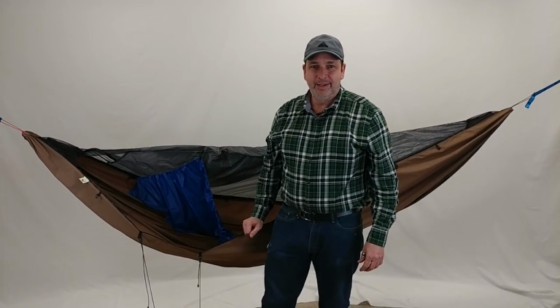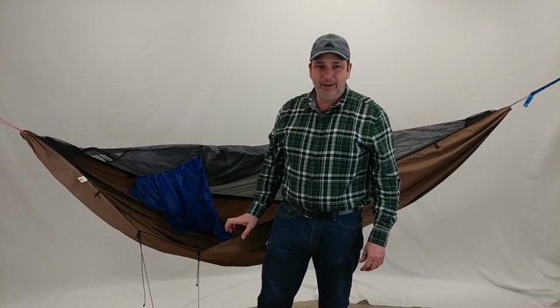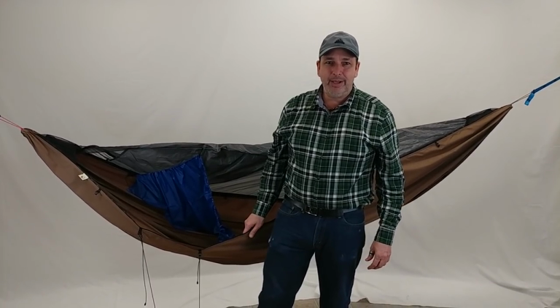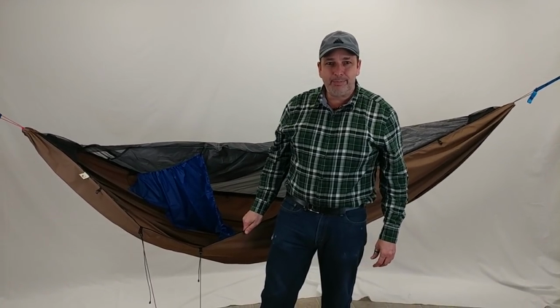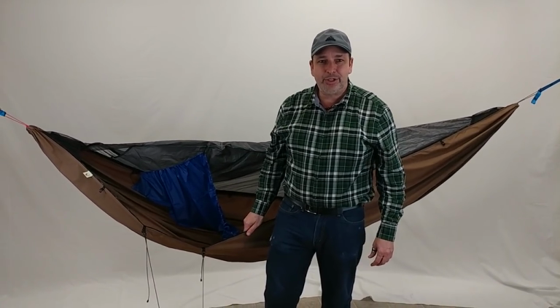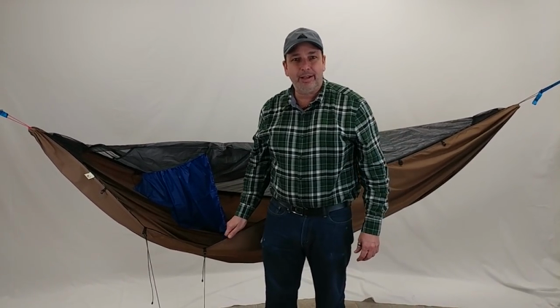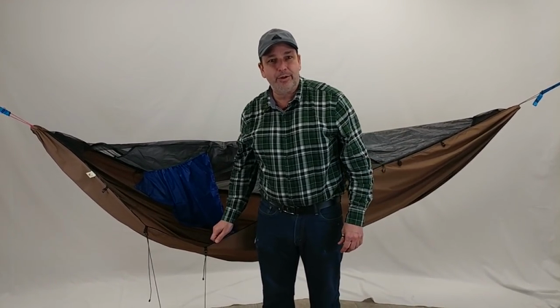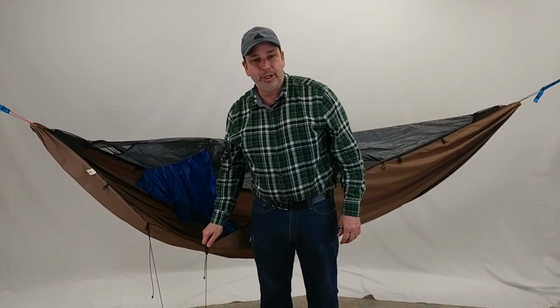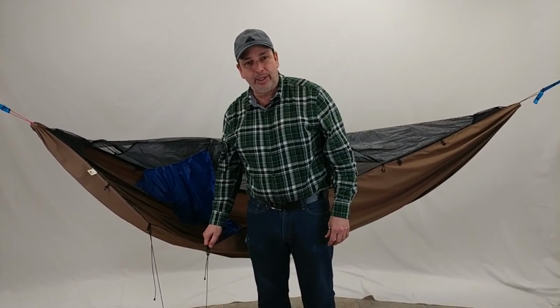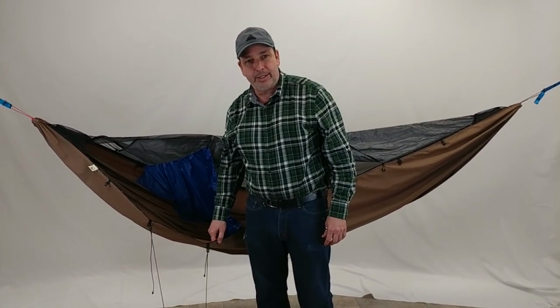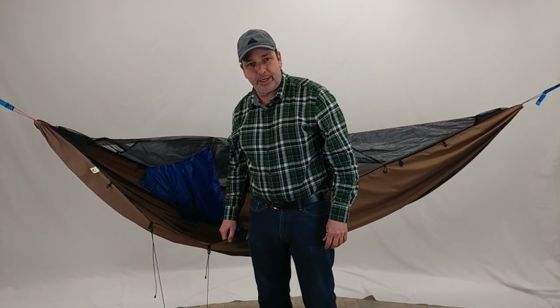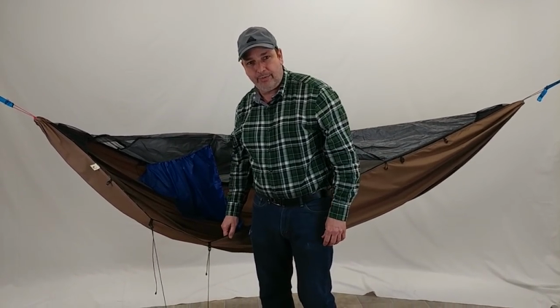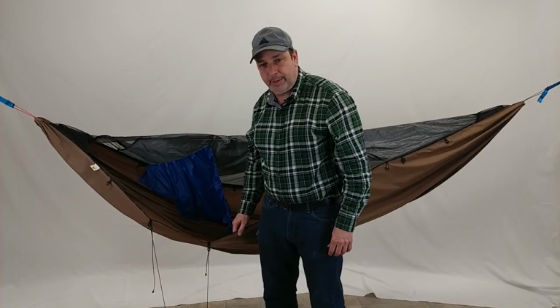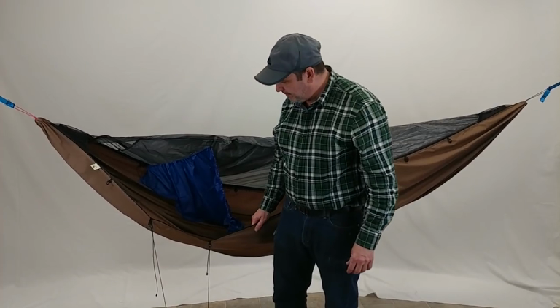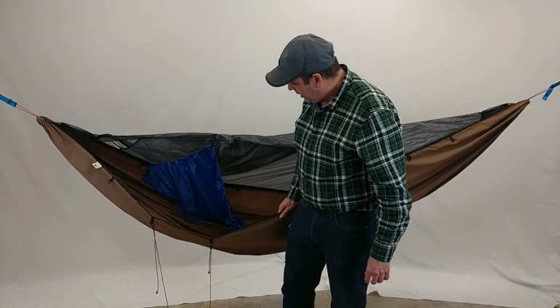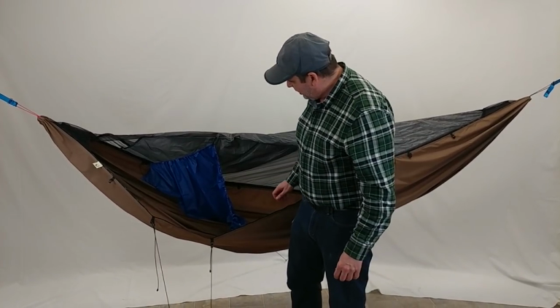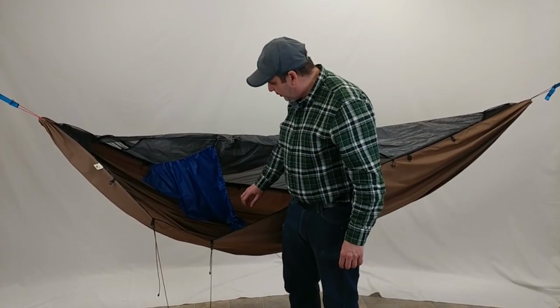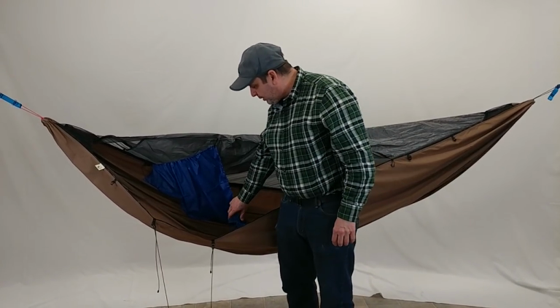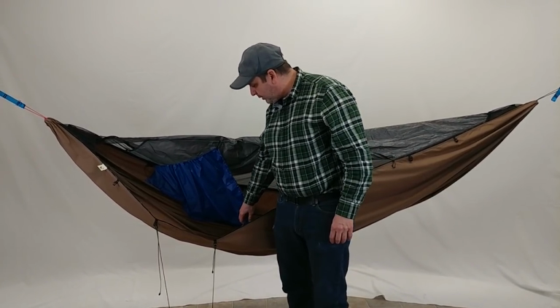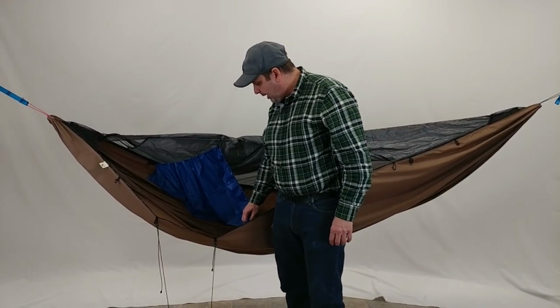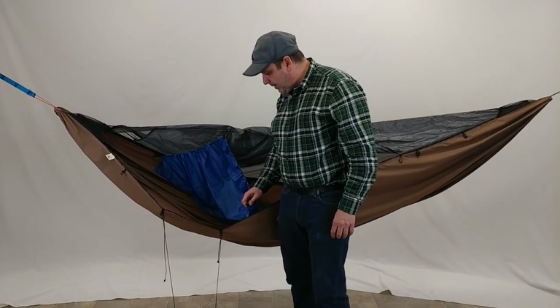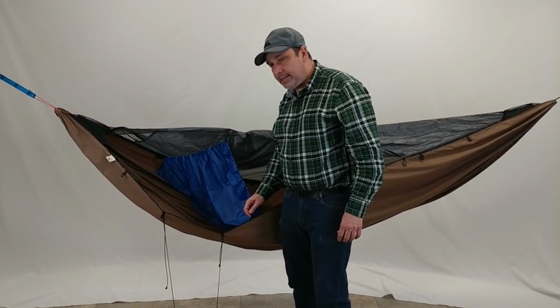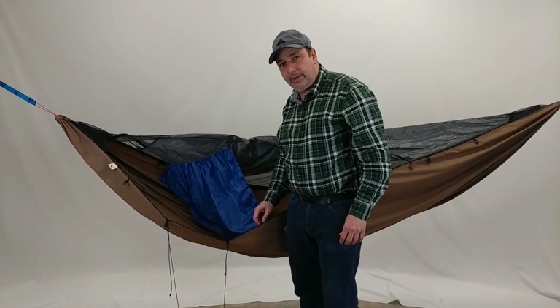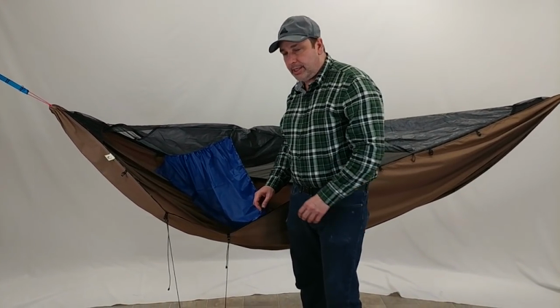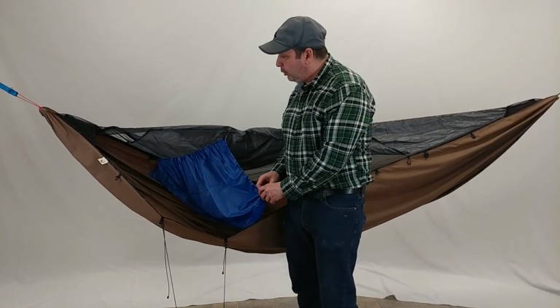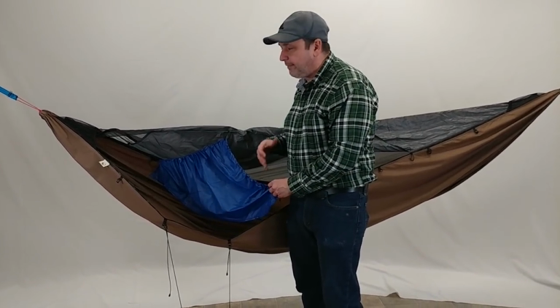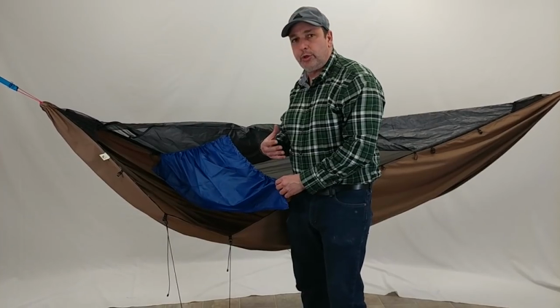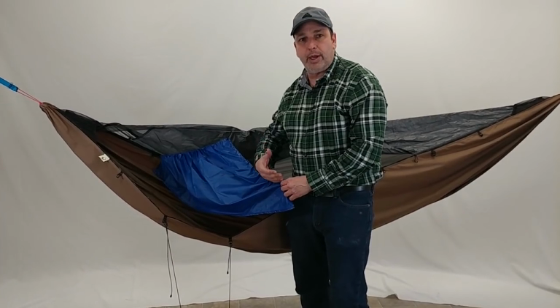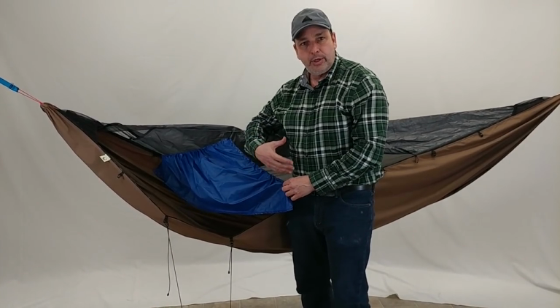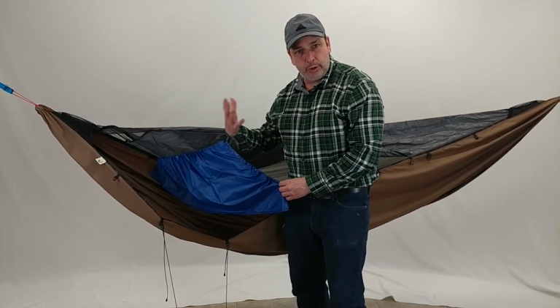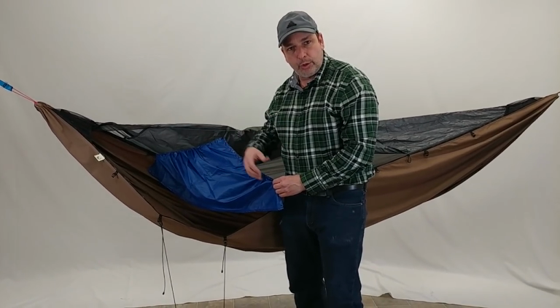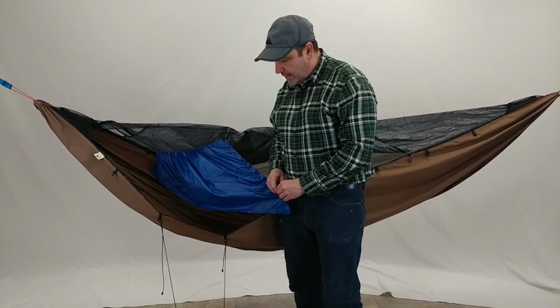Hello everybody, I'm Dutch and I'd like to introduce our latest accessory for the Chameleon. It is called the Breathalyzer and the idea of this is to divert your breath towards the vent.